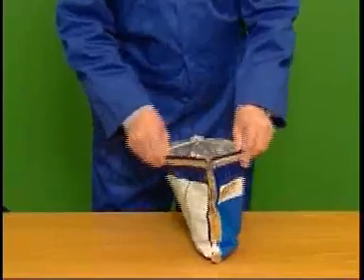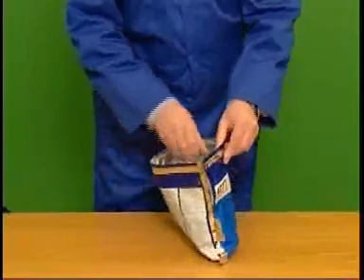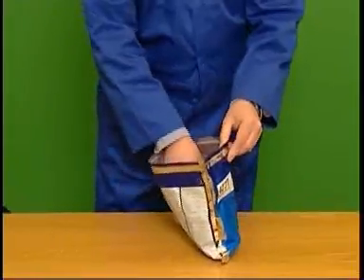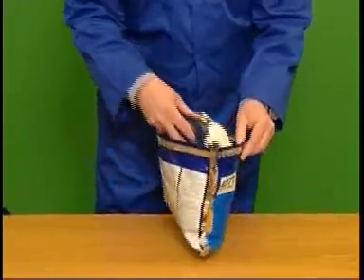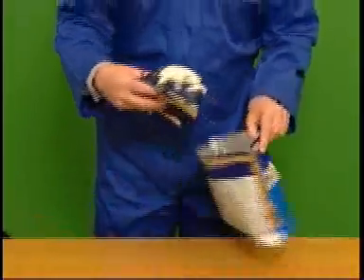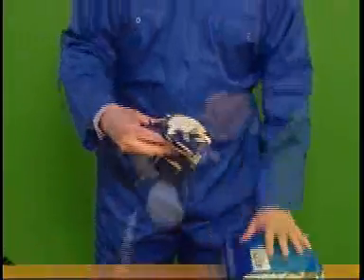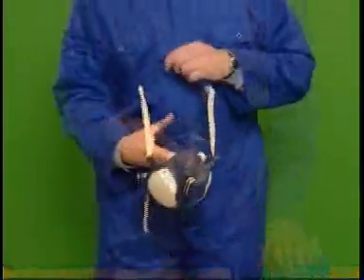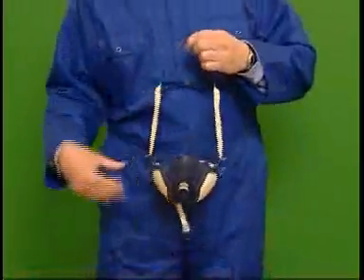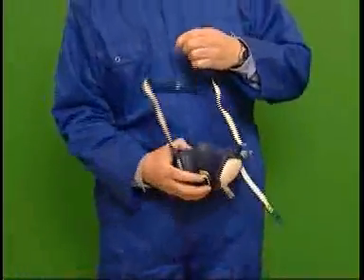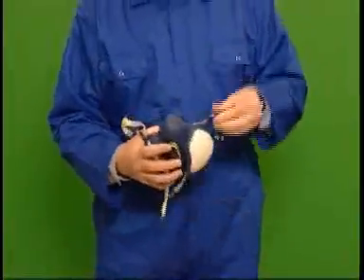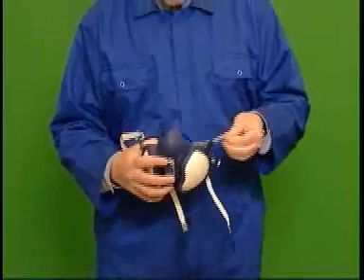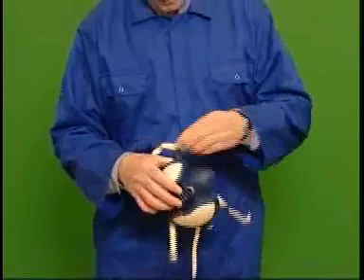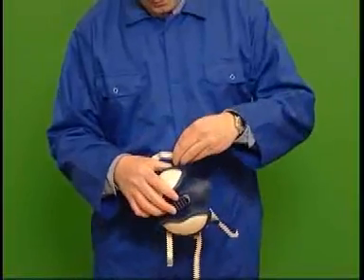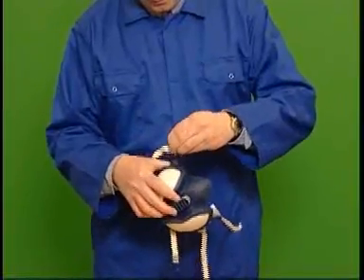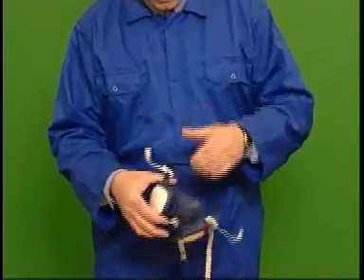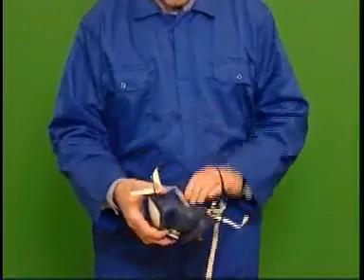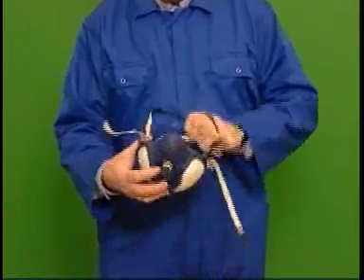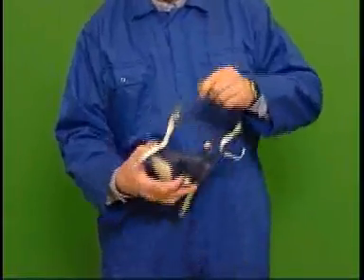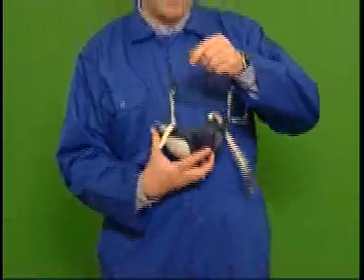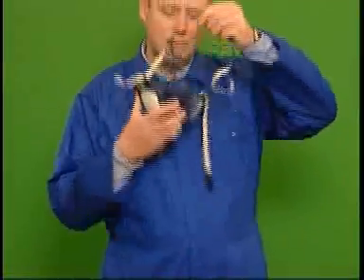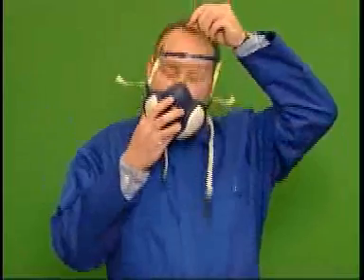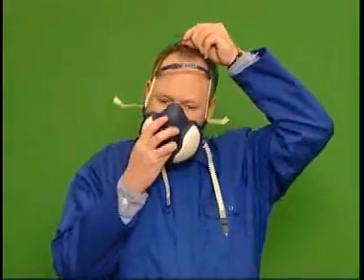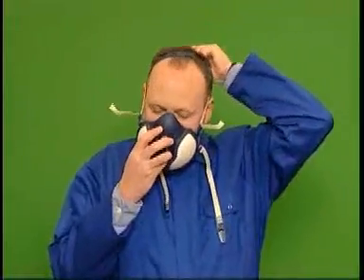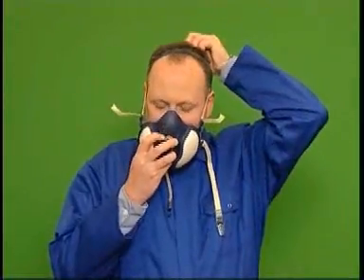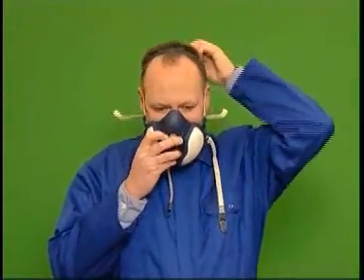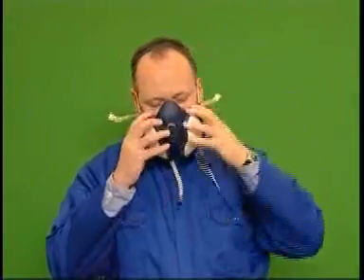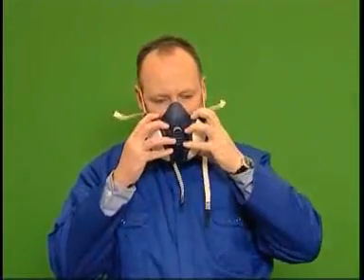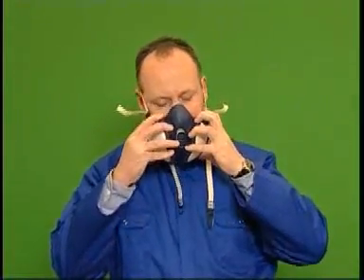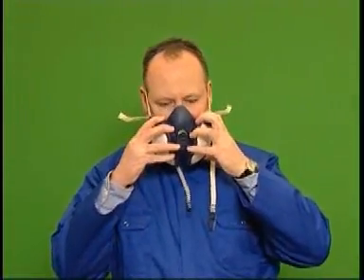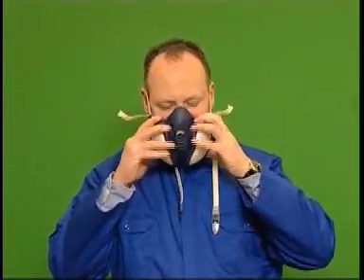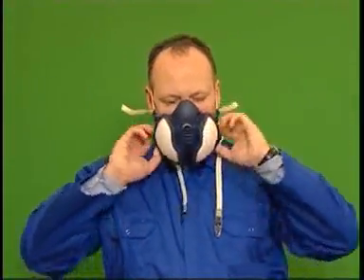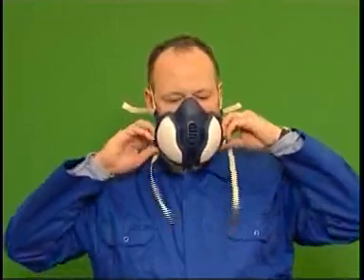Remove the respirator from the bag and place it onto your face. Pull the head harness over the crown of your head. If it feels uncomfortable, remove the respirator and adjust the size of the harness.